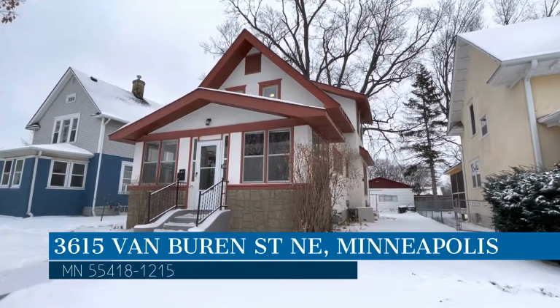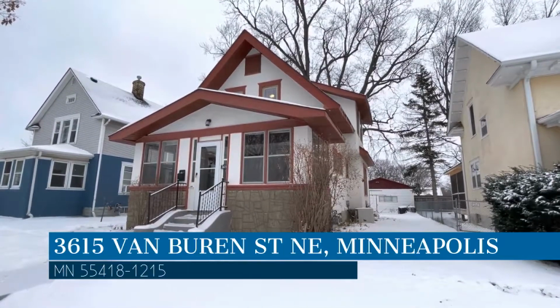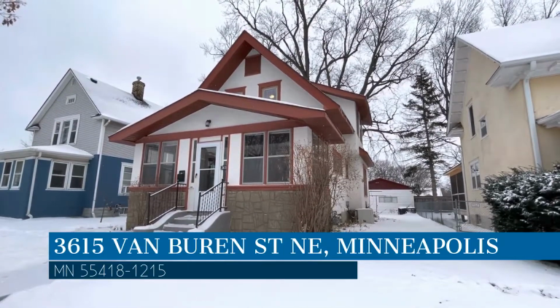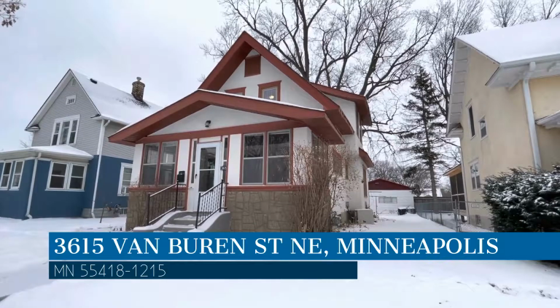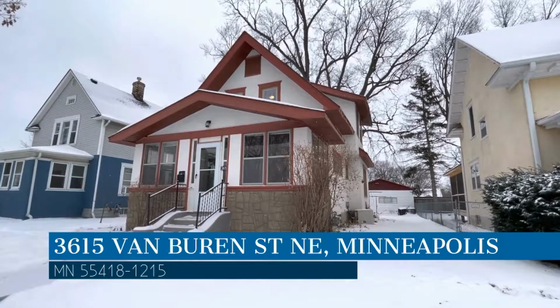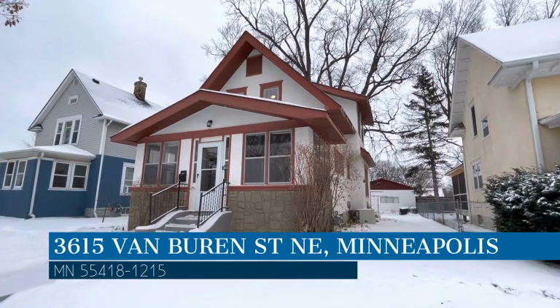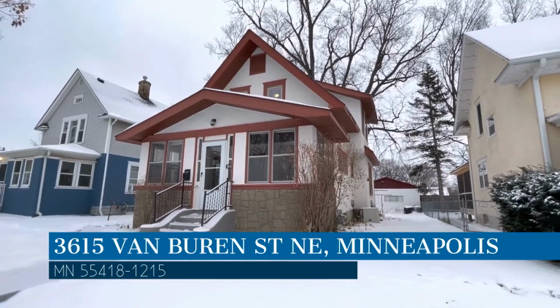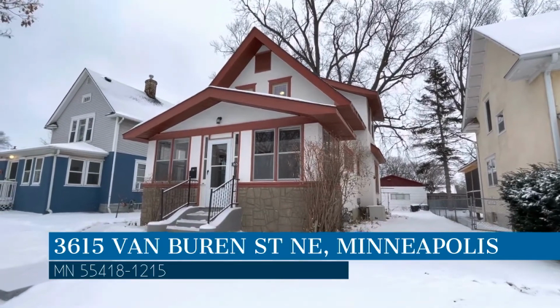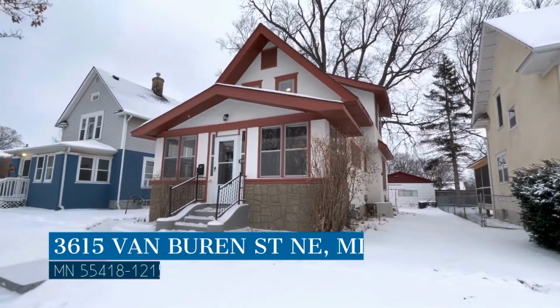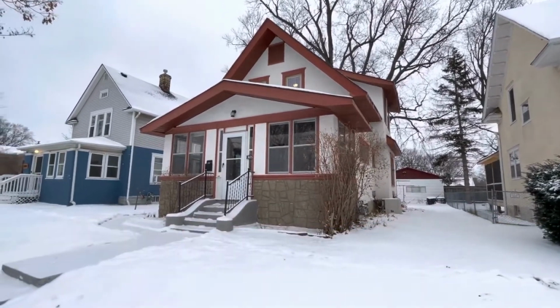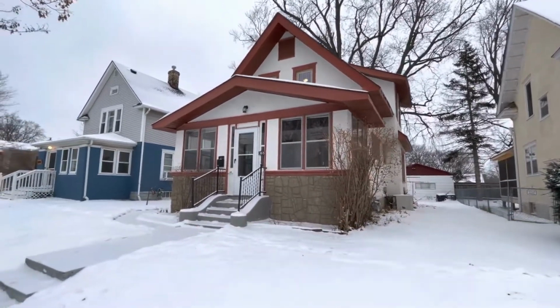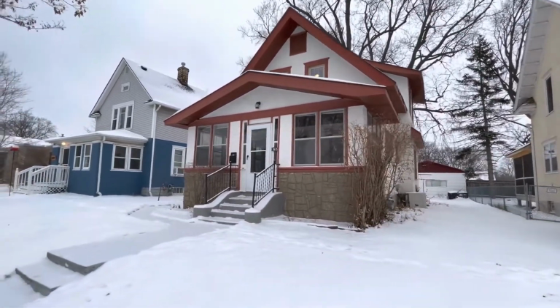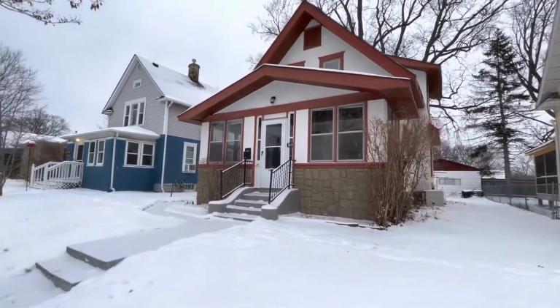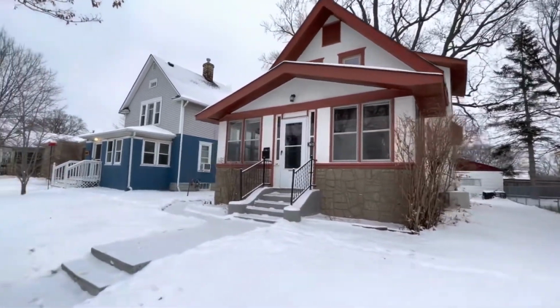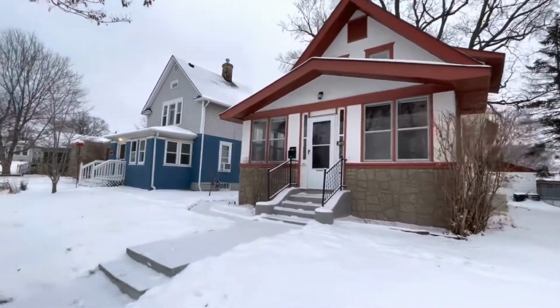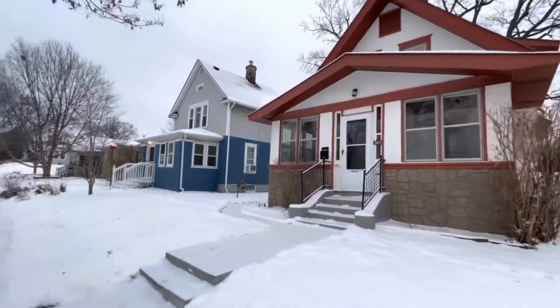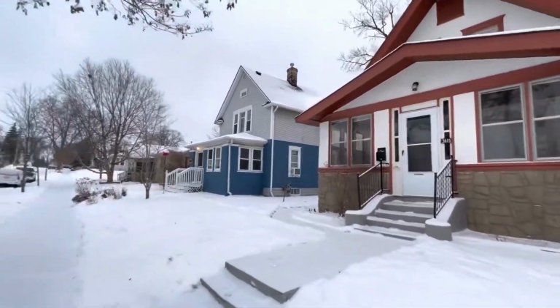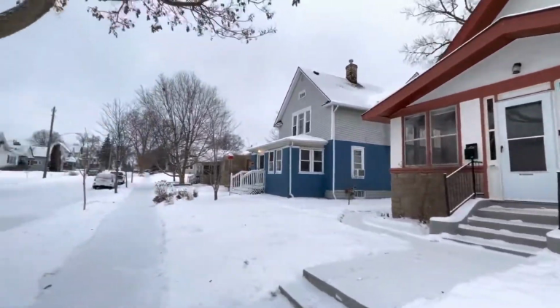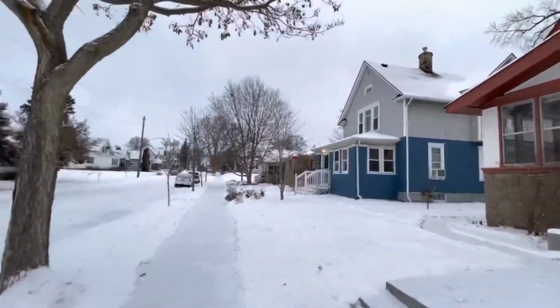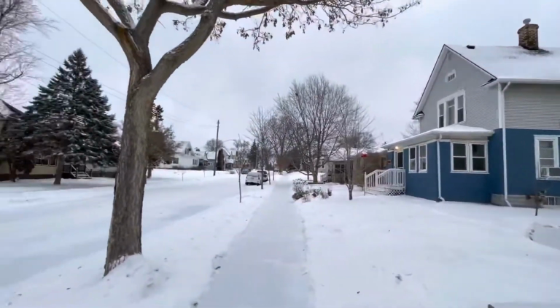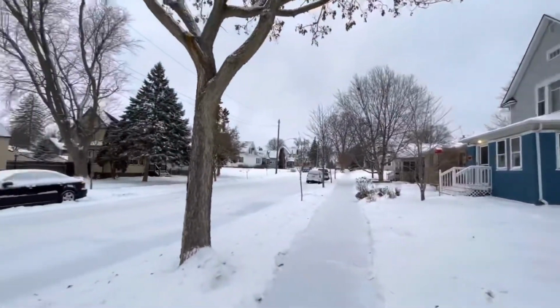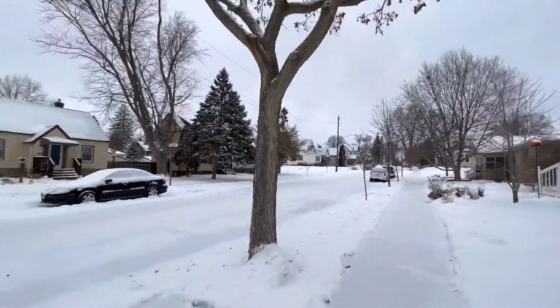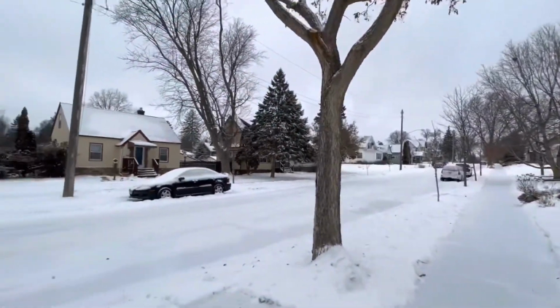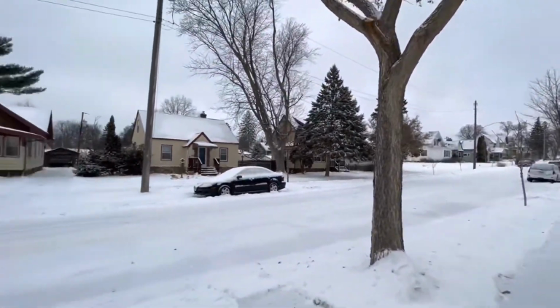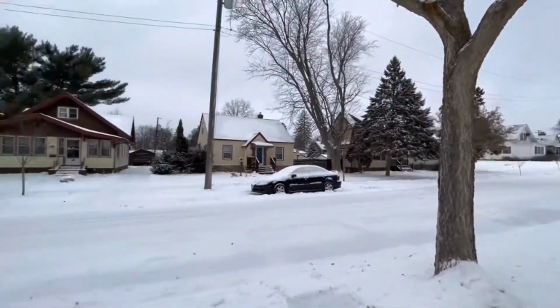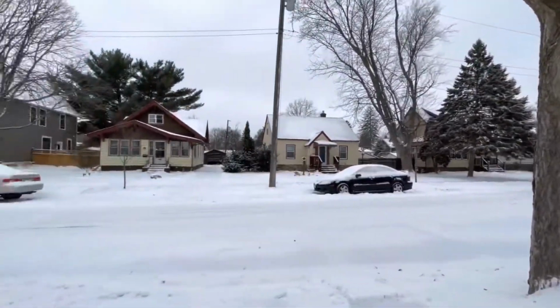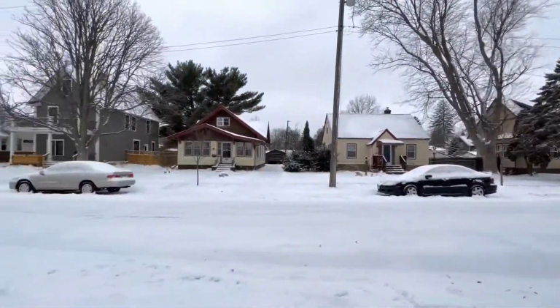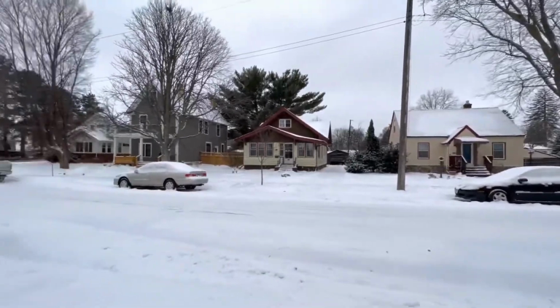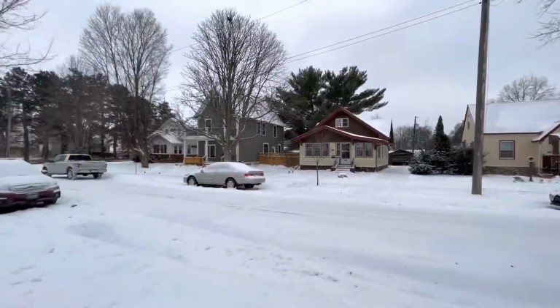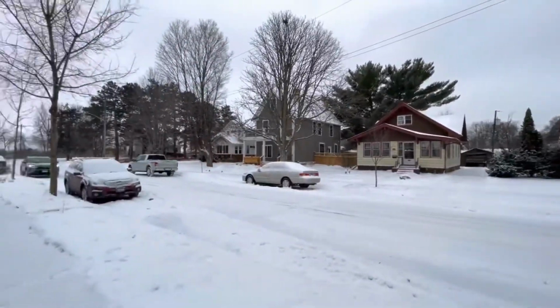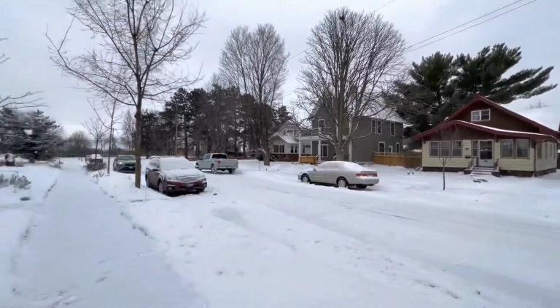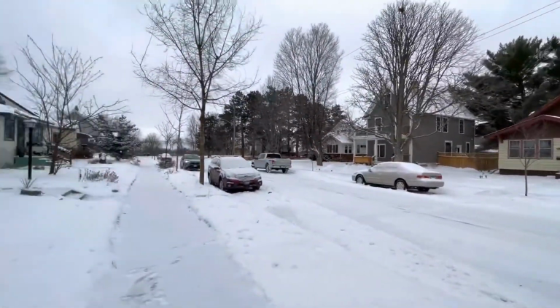This property is located at the address on your screen. We are RP Management and we are a leader in Minneapolis Property Management. Please enjoy this virtual tour.